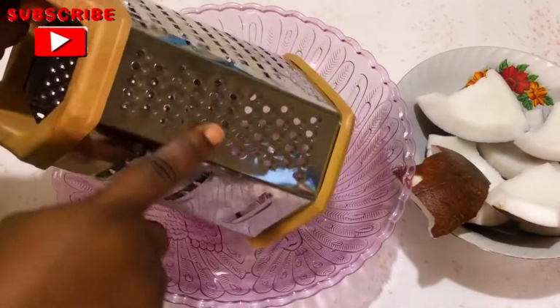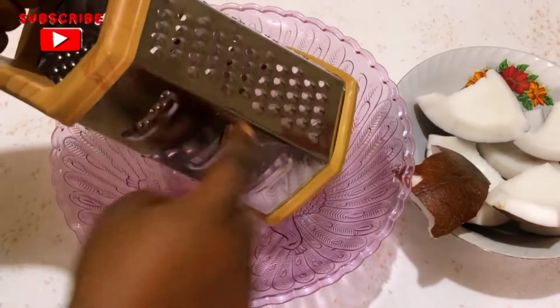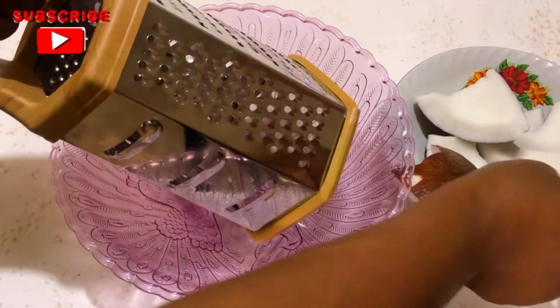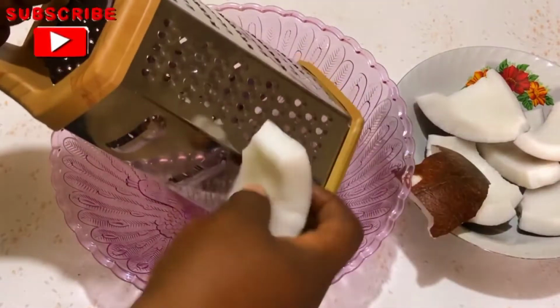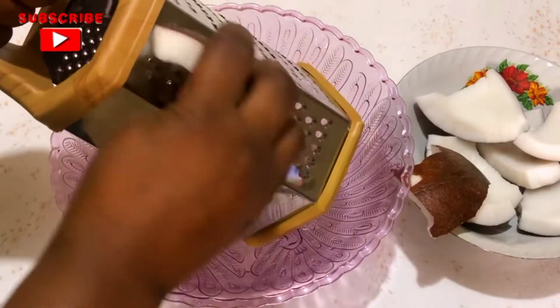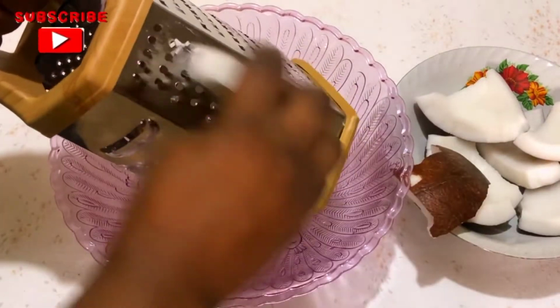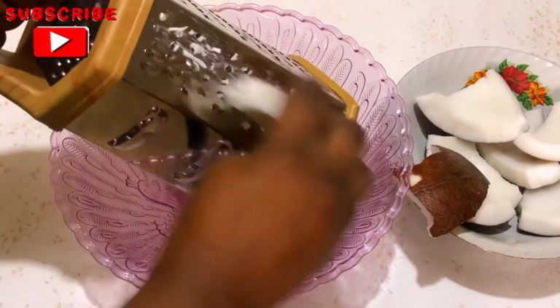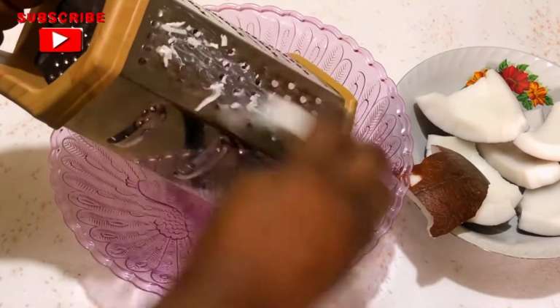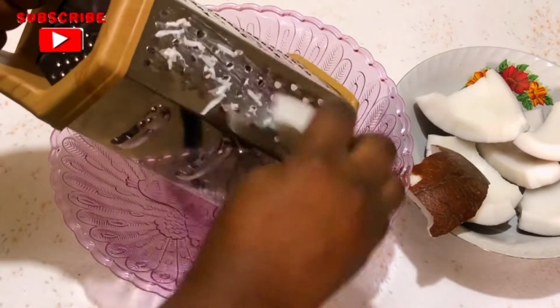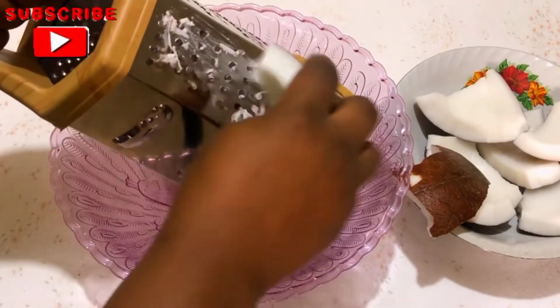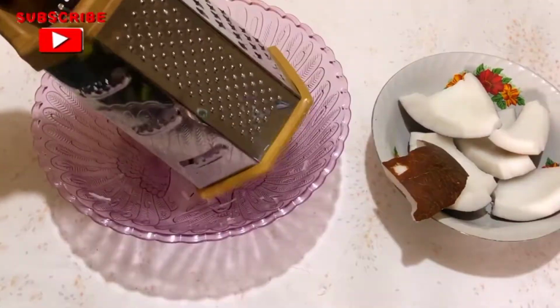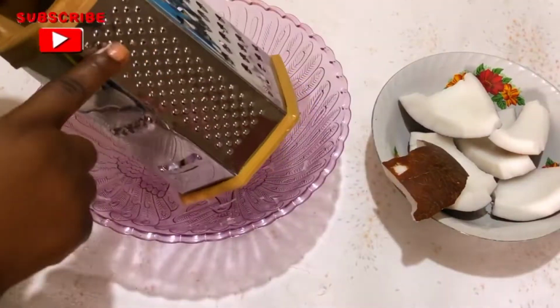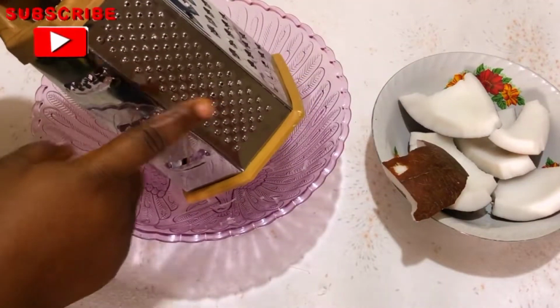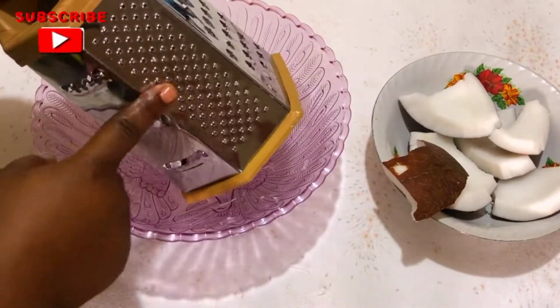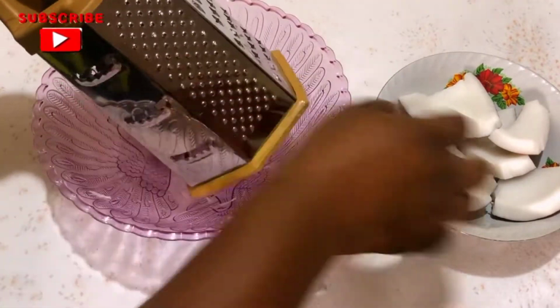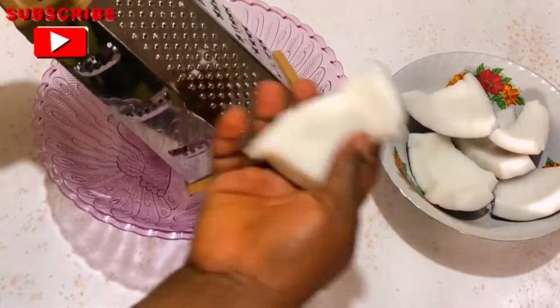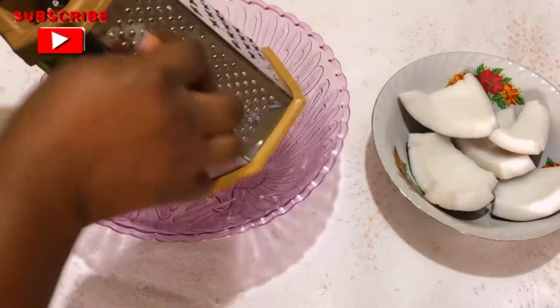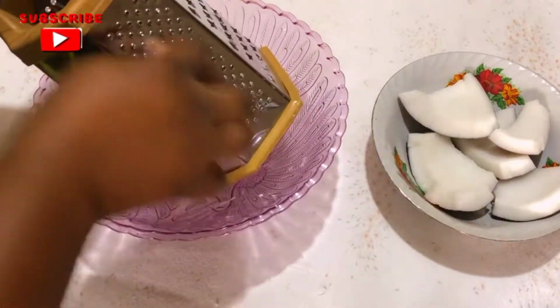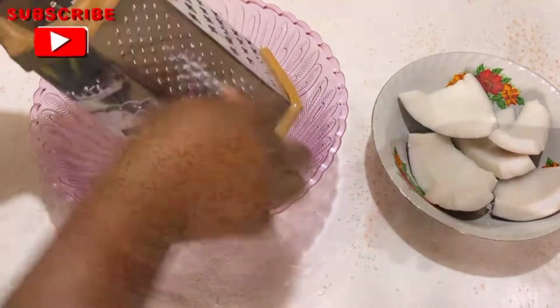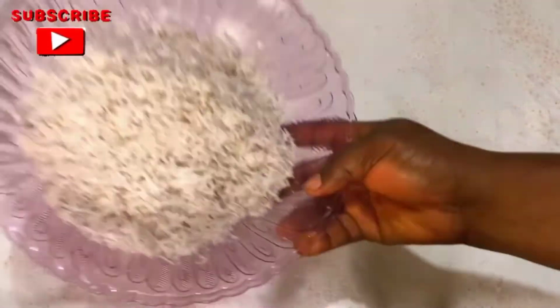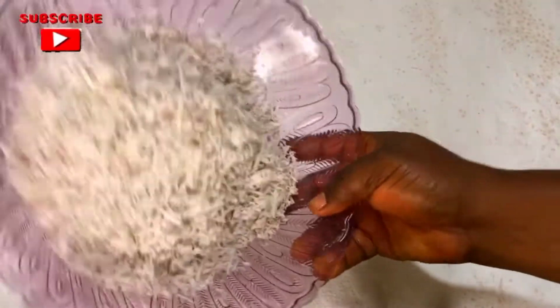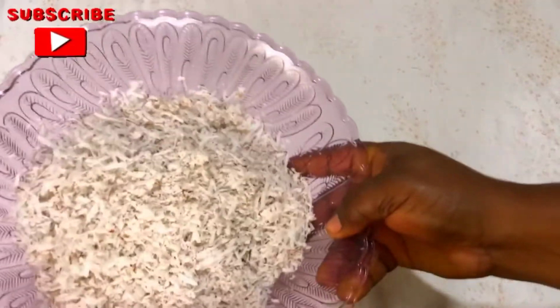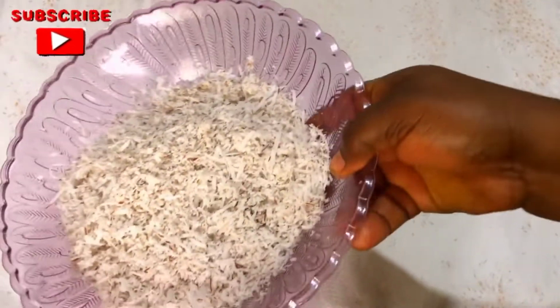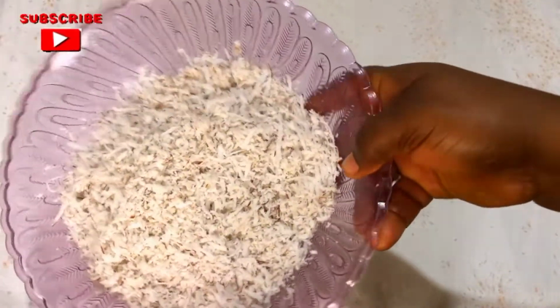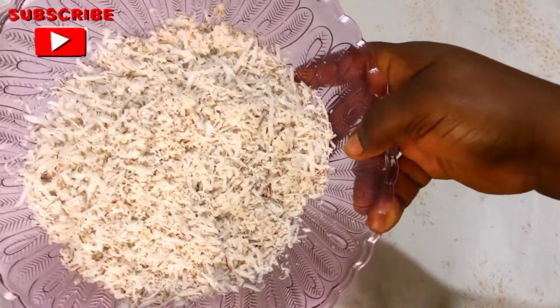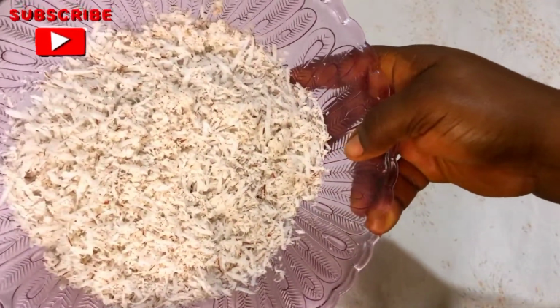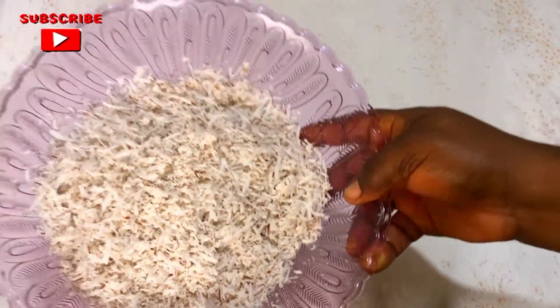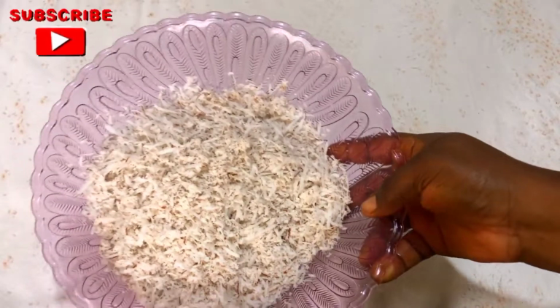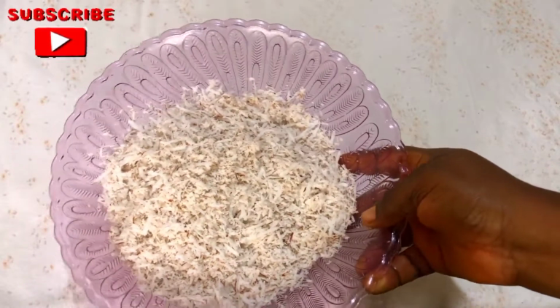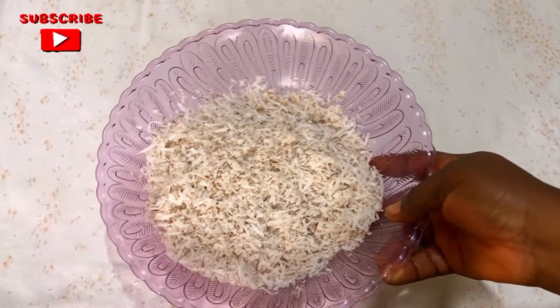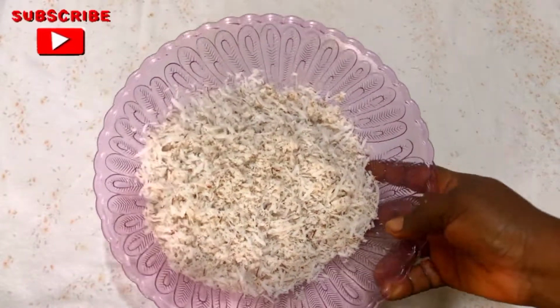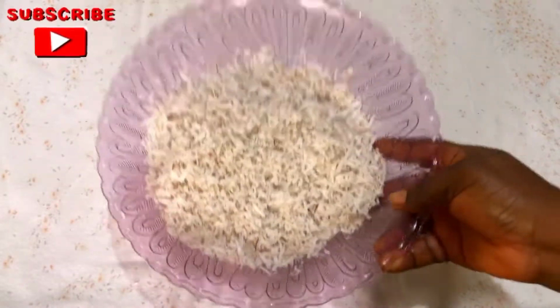I'm grating the coconut using this side of the grater. You can also use the smaller size for the grating, or you can choose to blend — any how you do it depends on you.